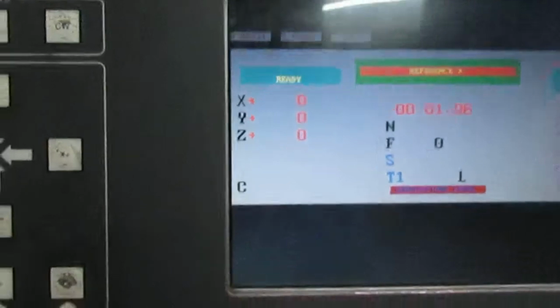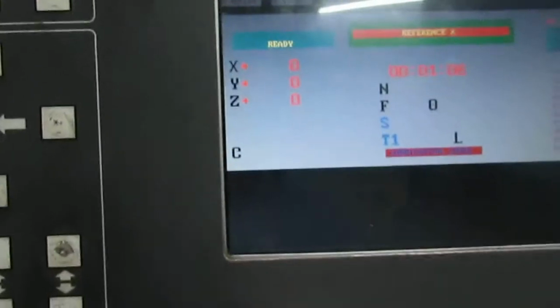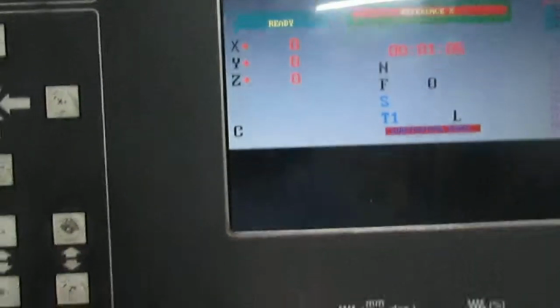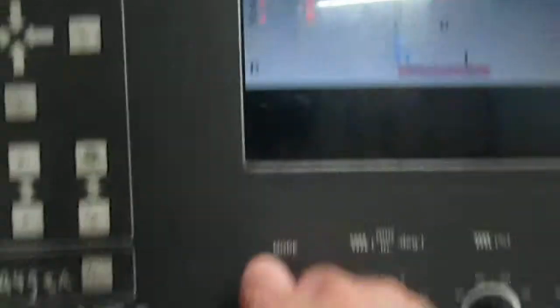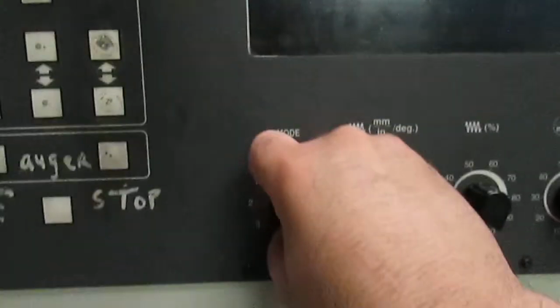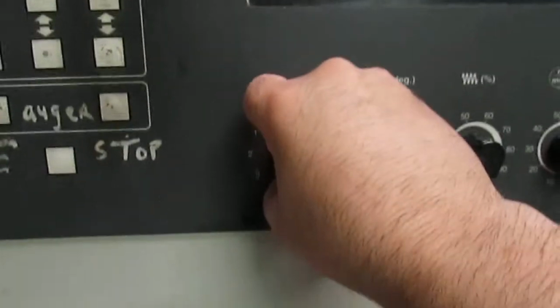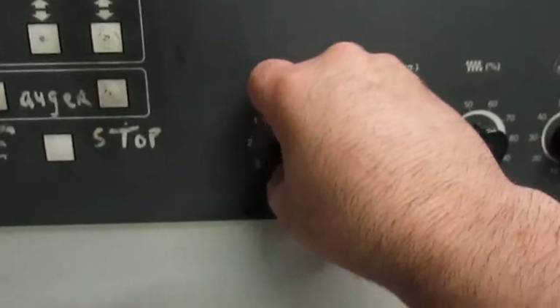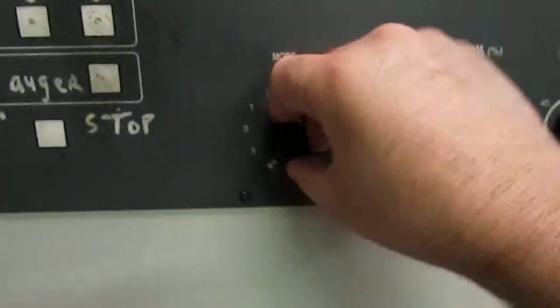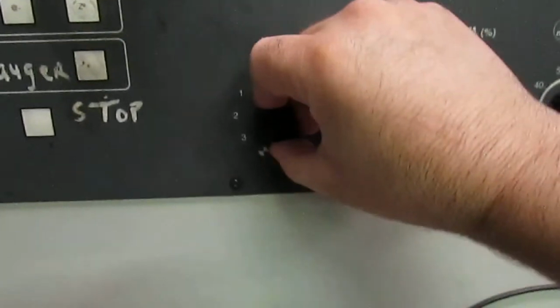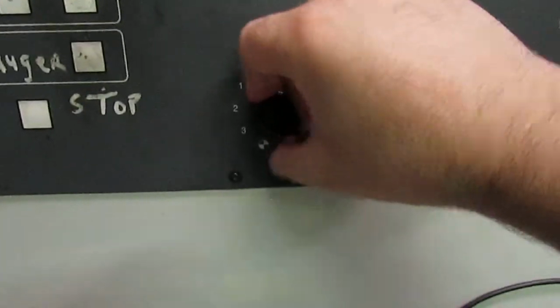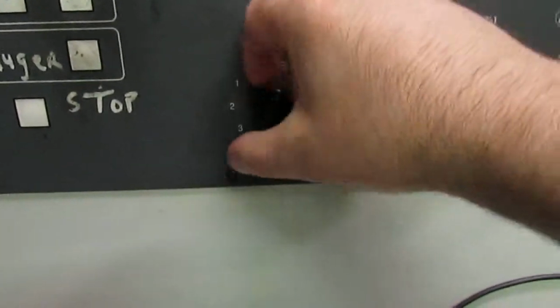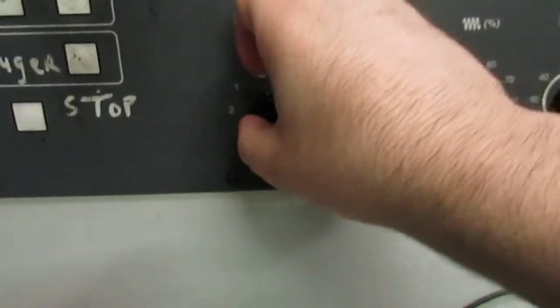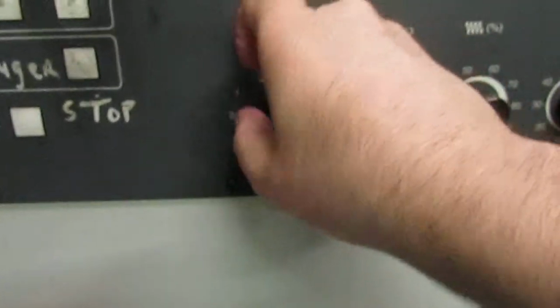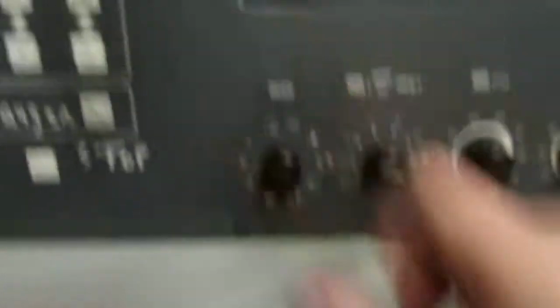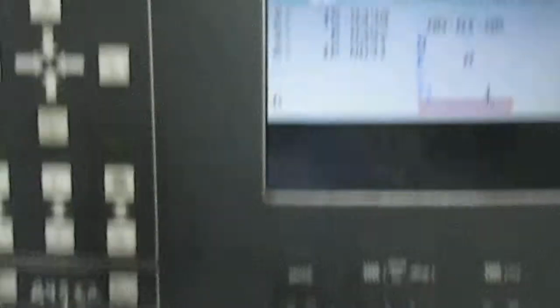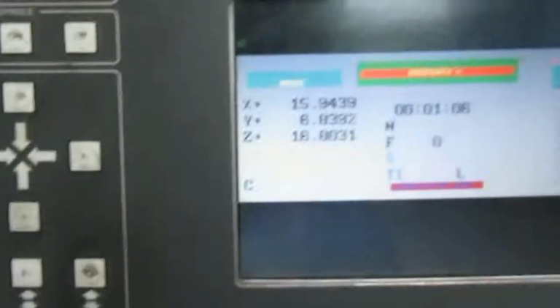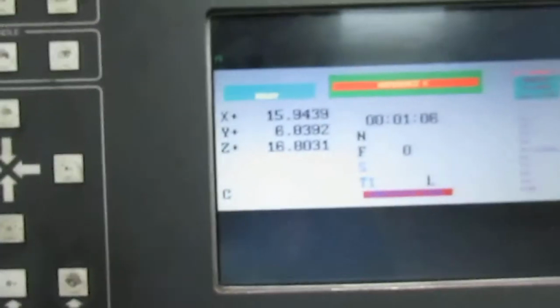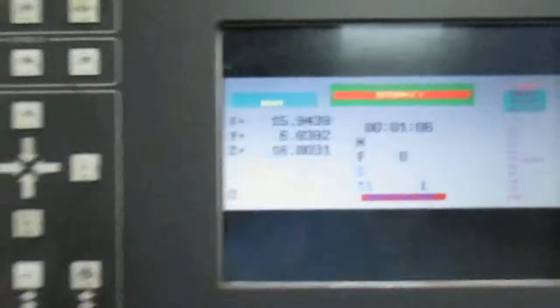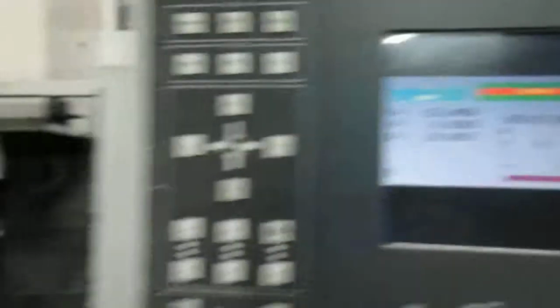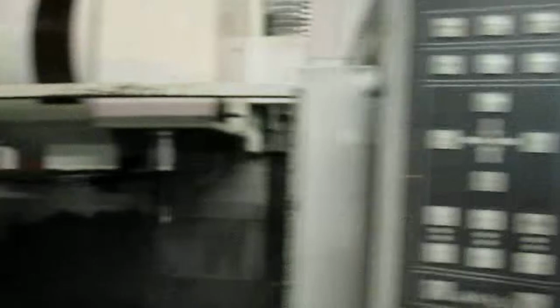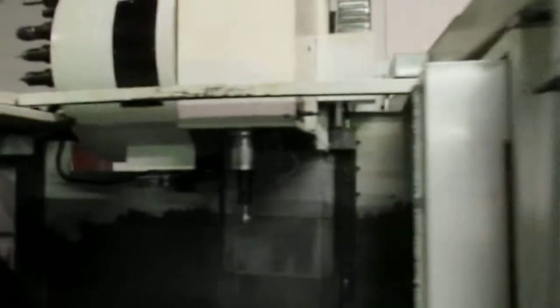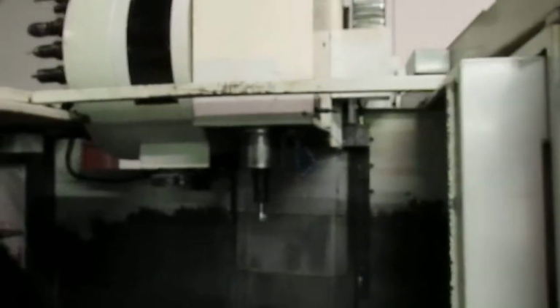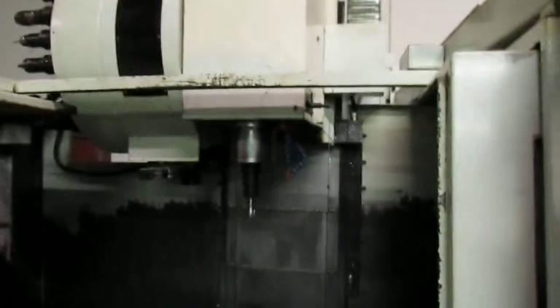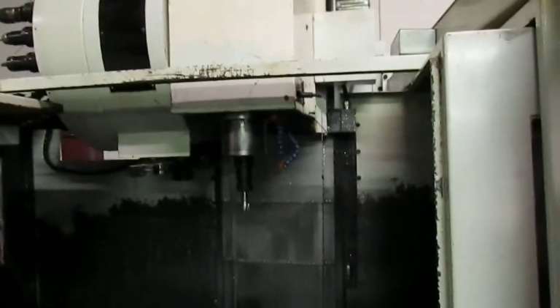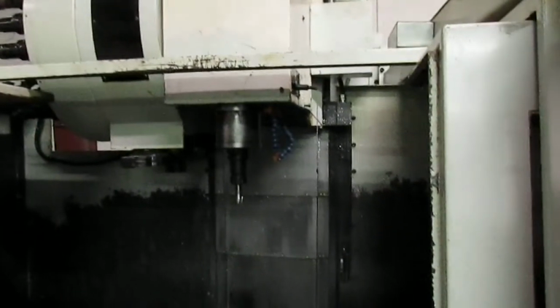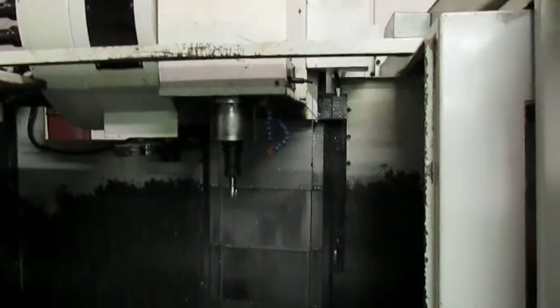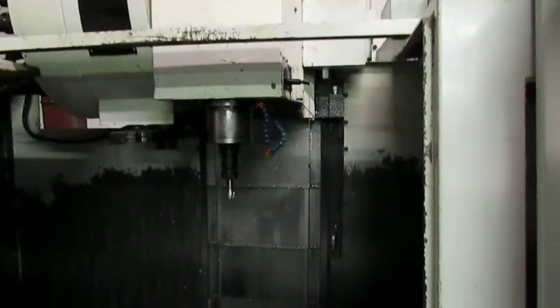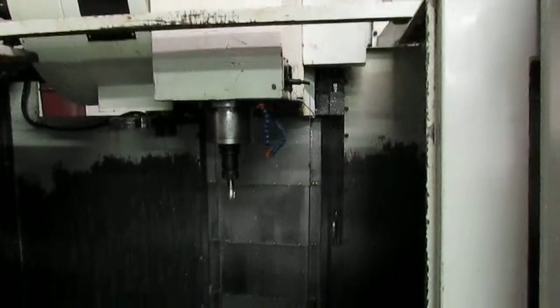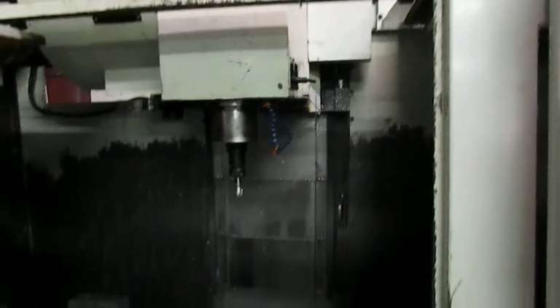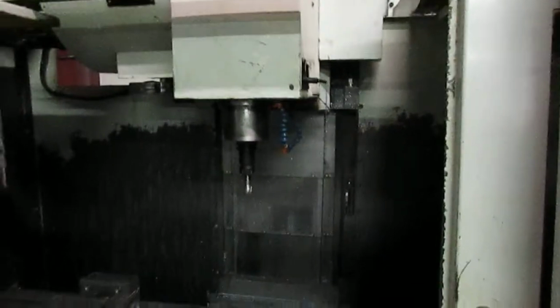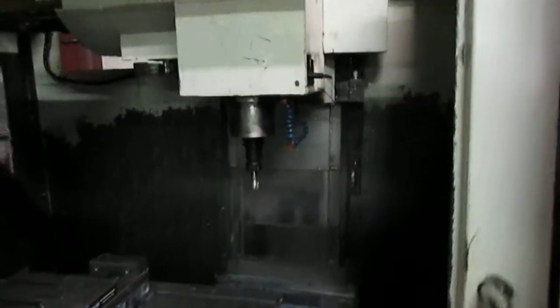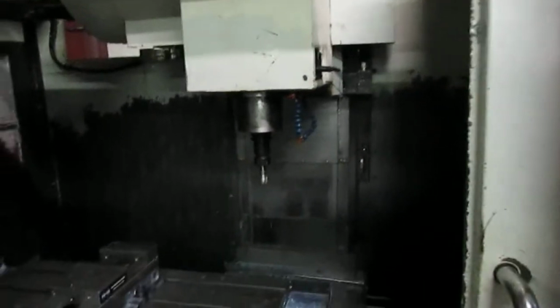Now we can go up to MDI and back to manual. As you can see, all three axes move.